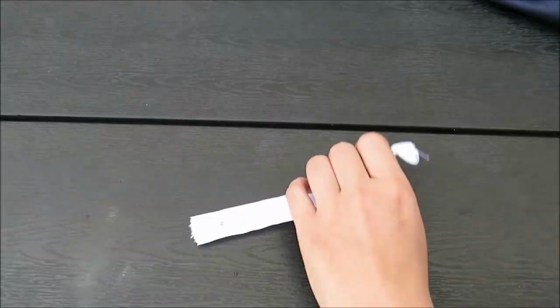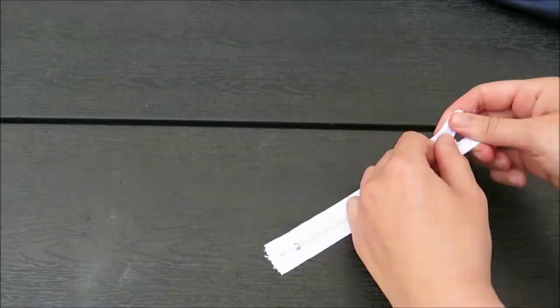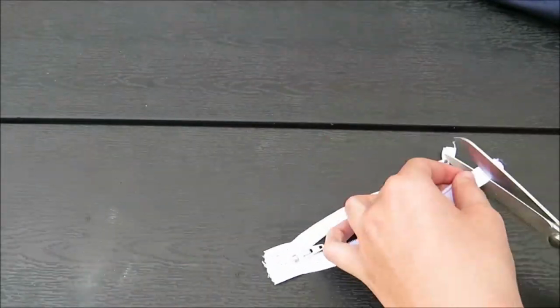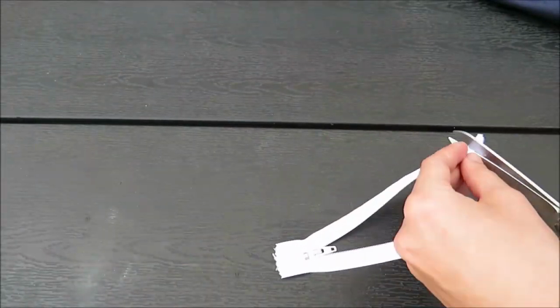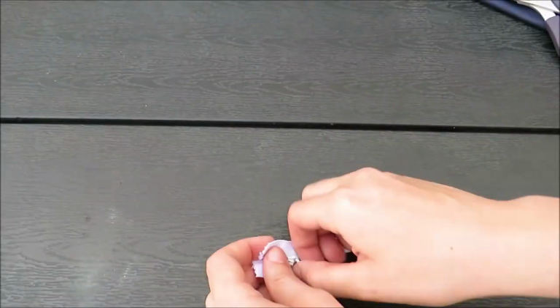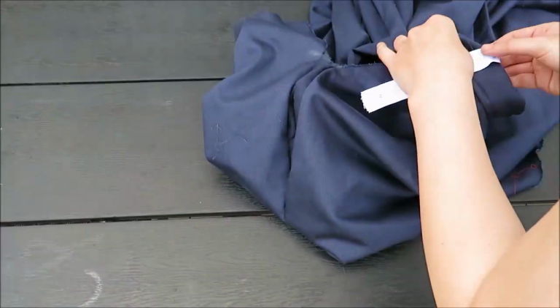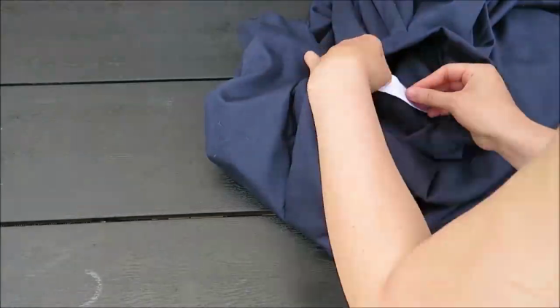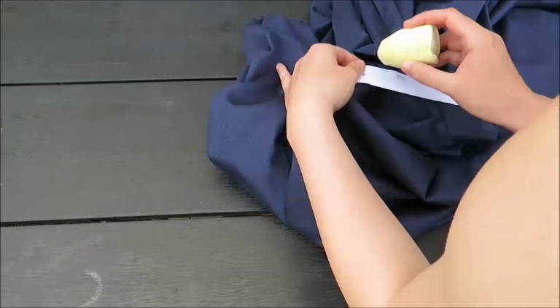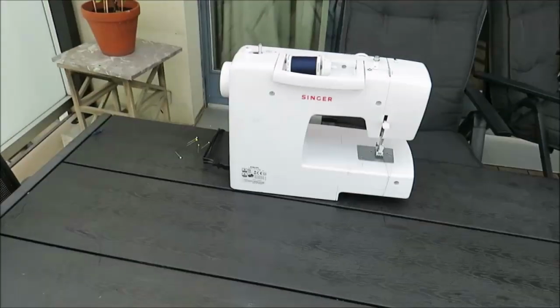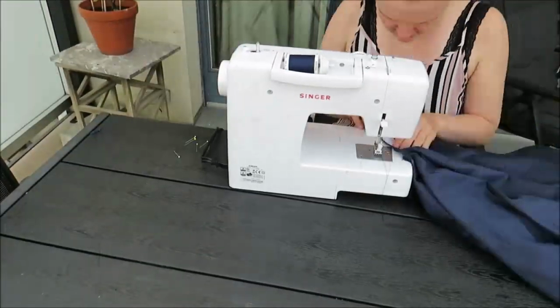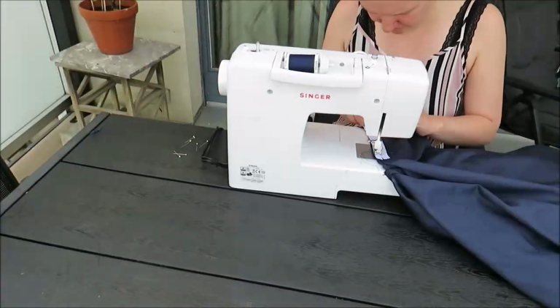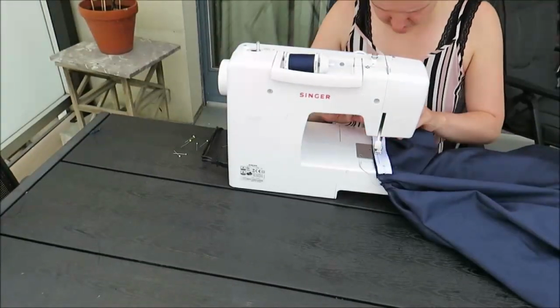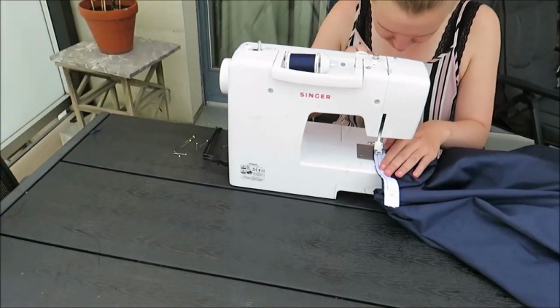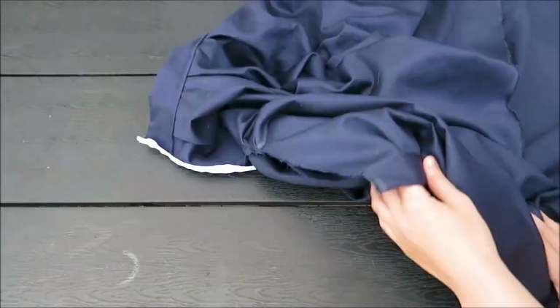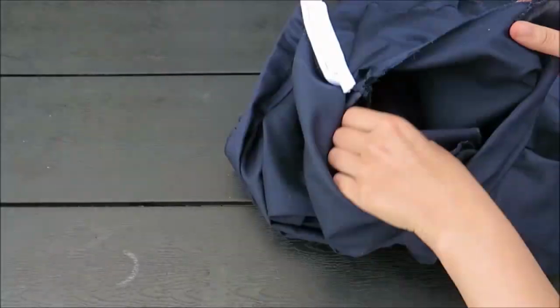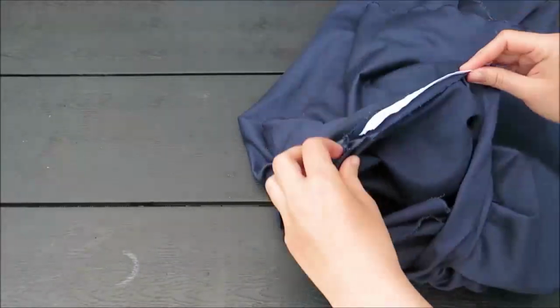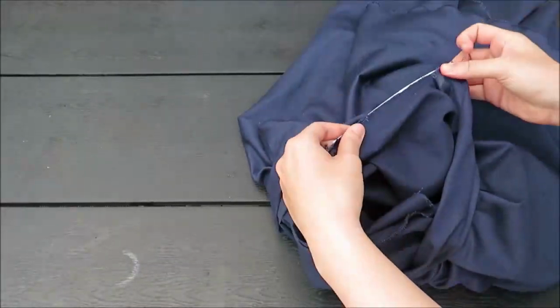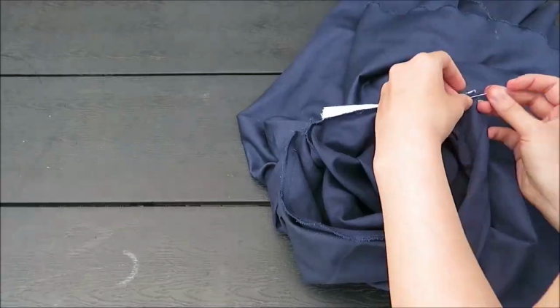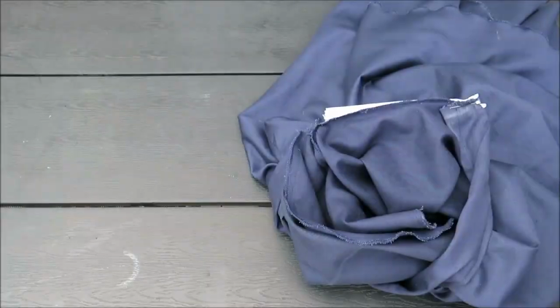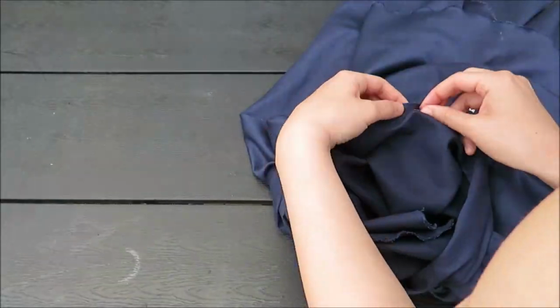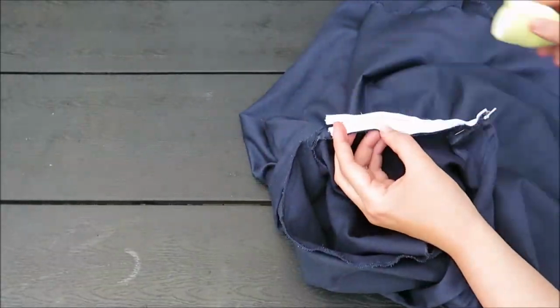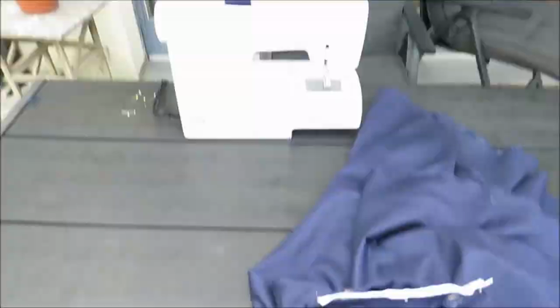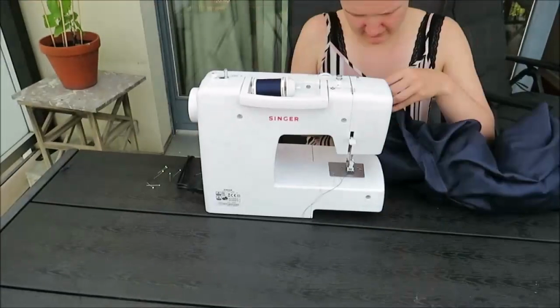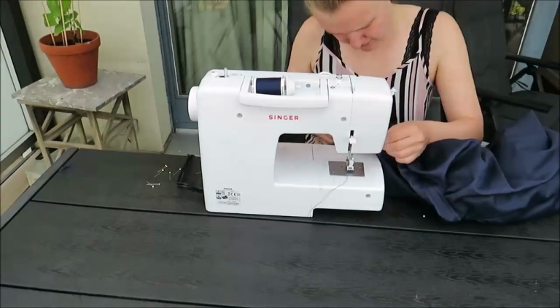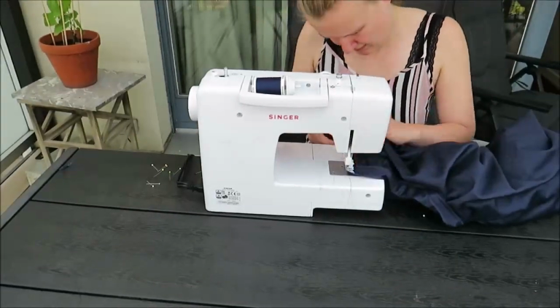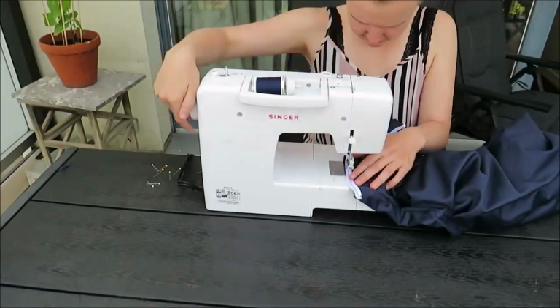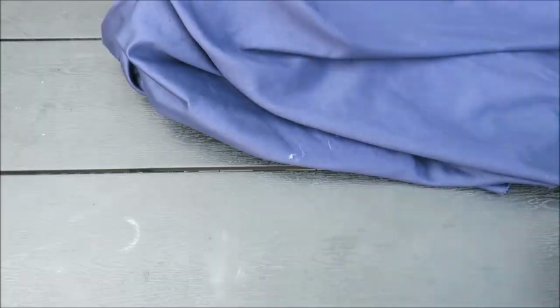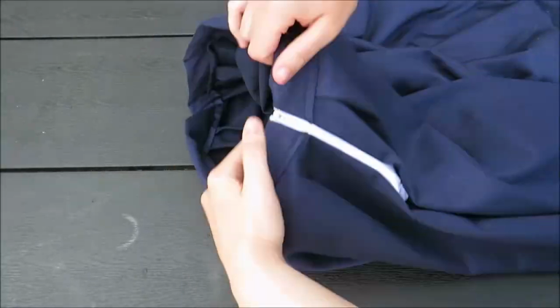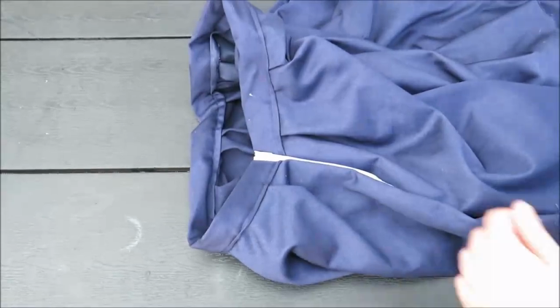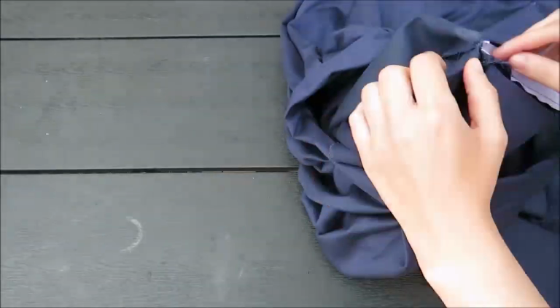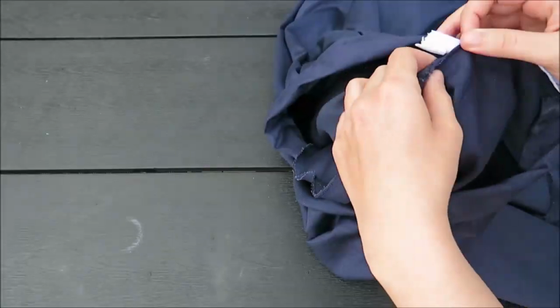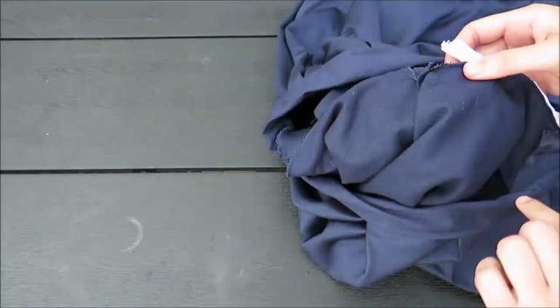I added a zipper, and I'll admit that a side zipper wasn't the best idea for this model because I had to work around it when attaching the top part. If you can, make the zipper at the back — or maybe even use elastic, I think that's a better idea.